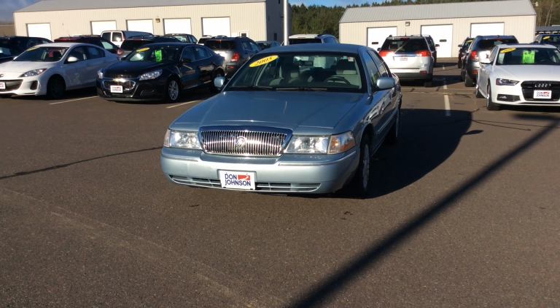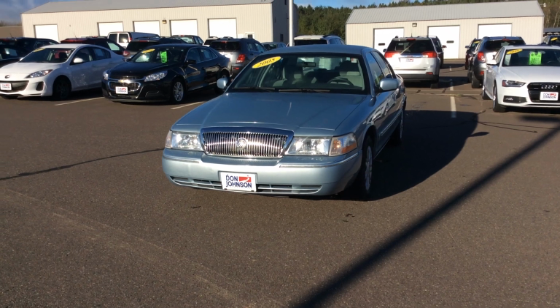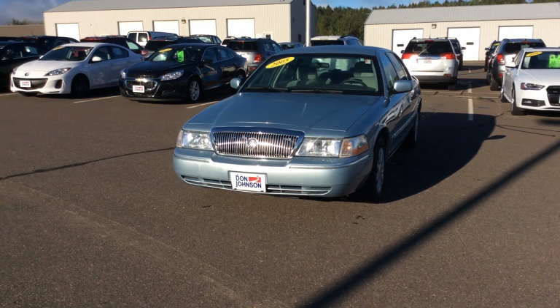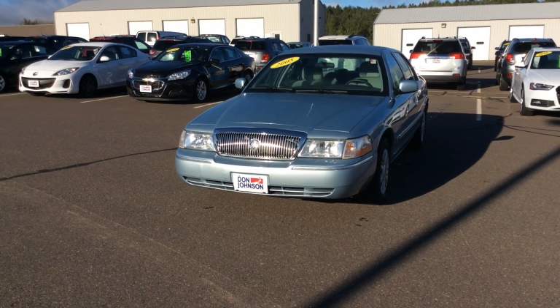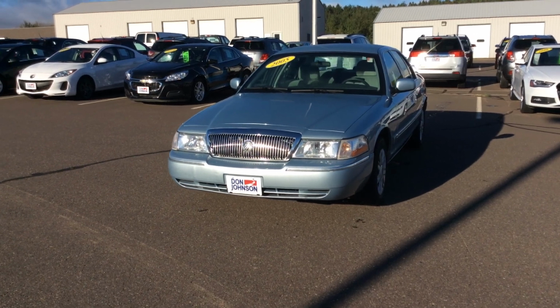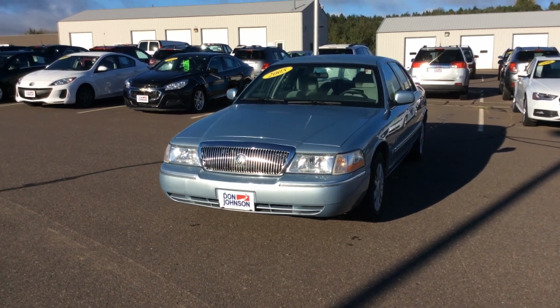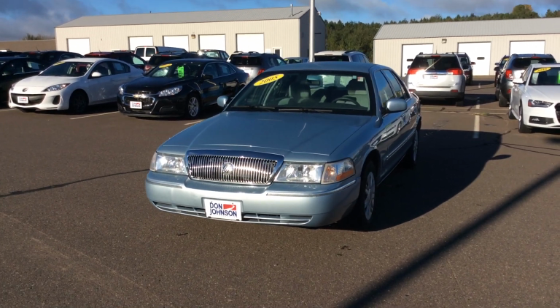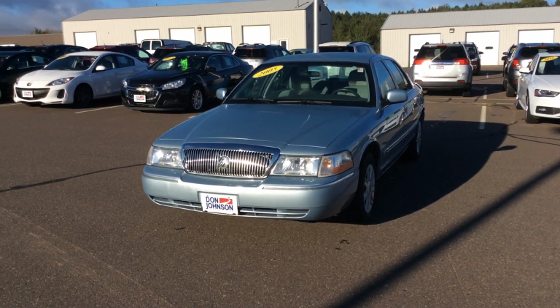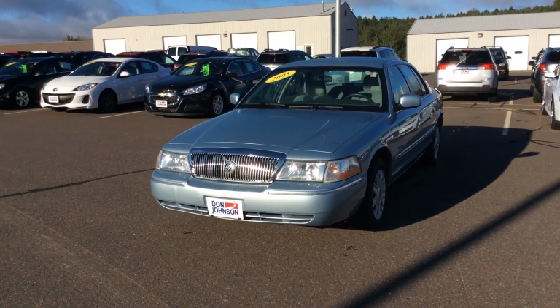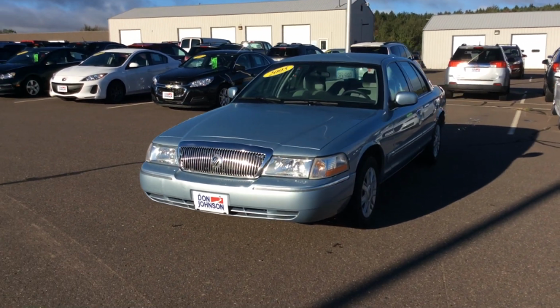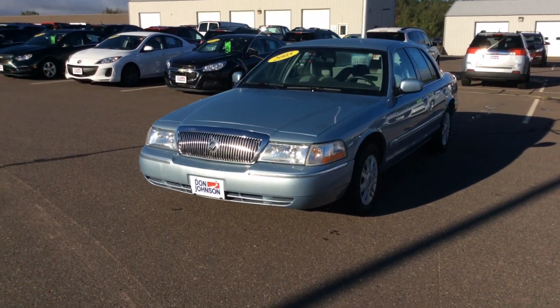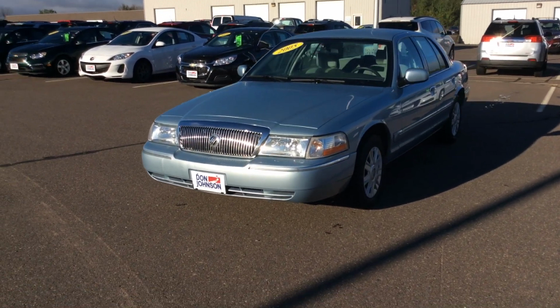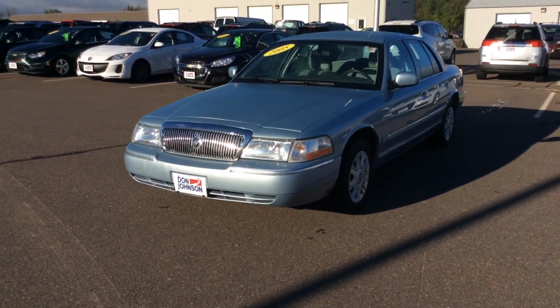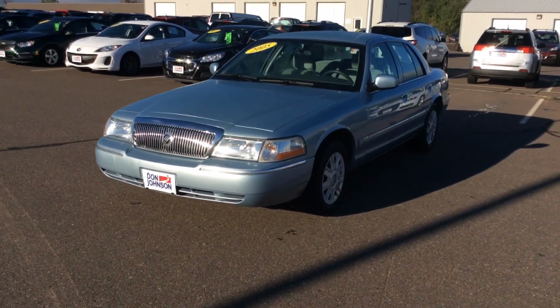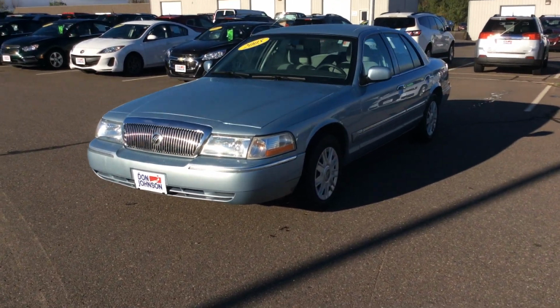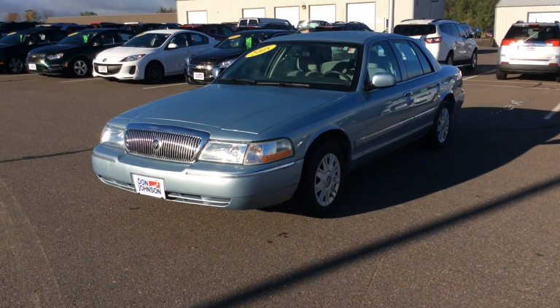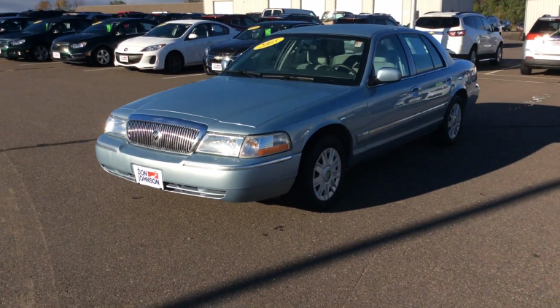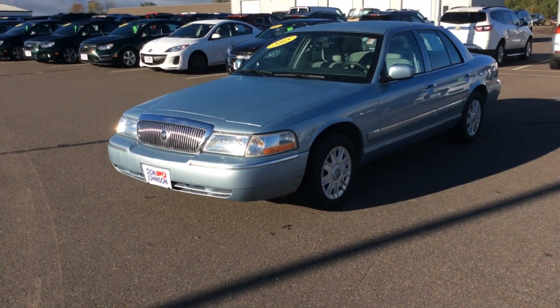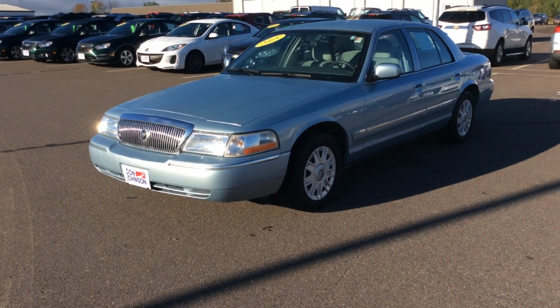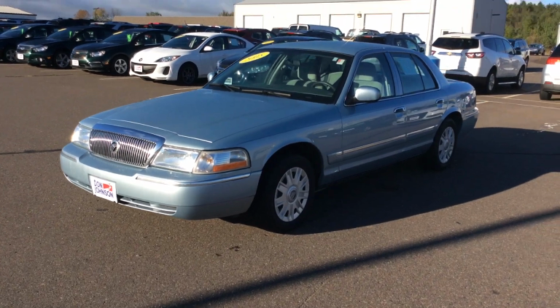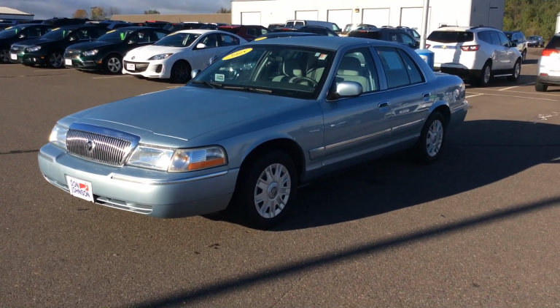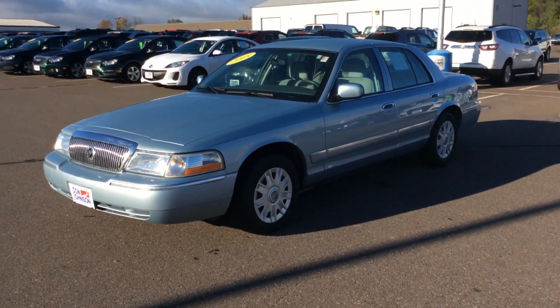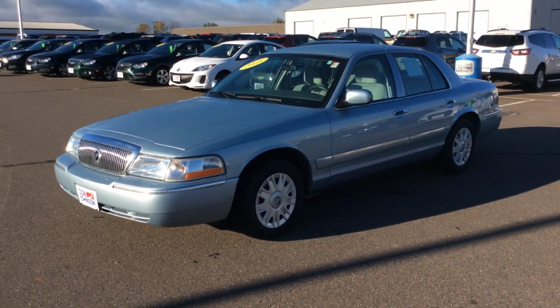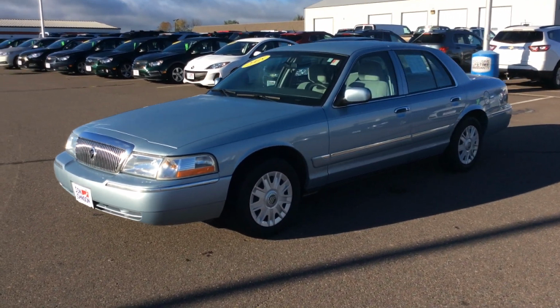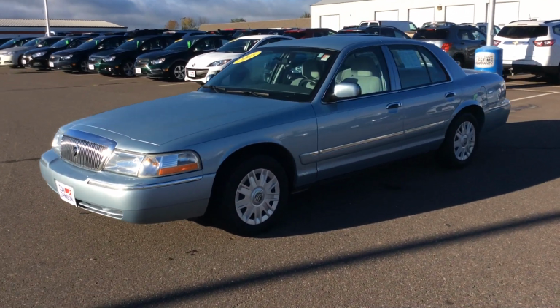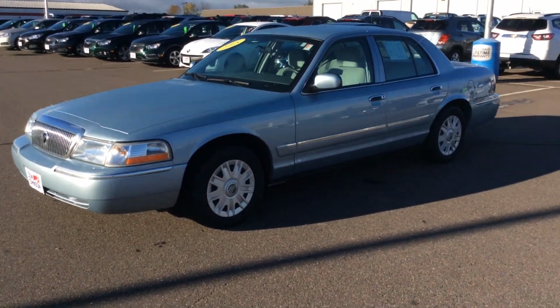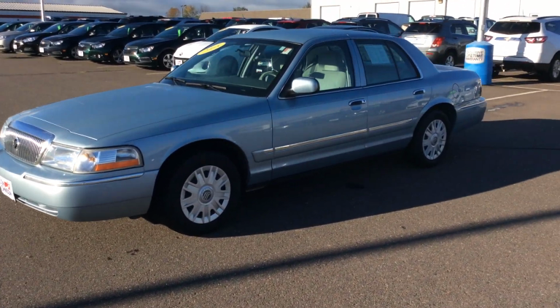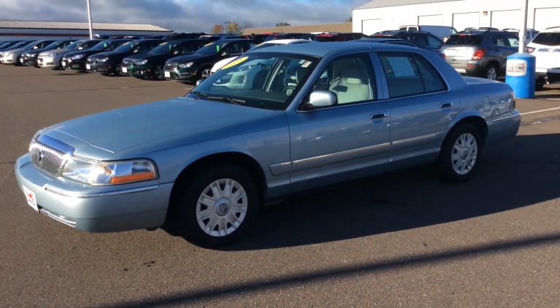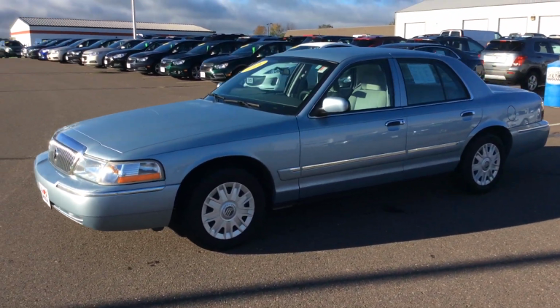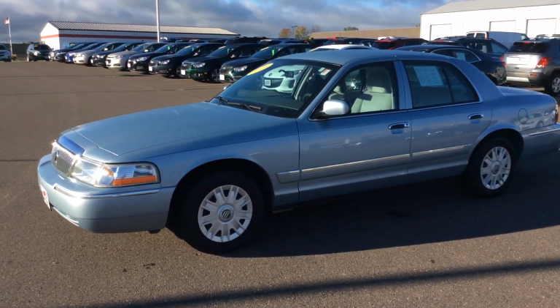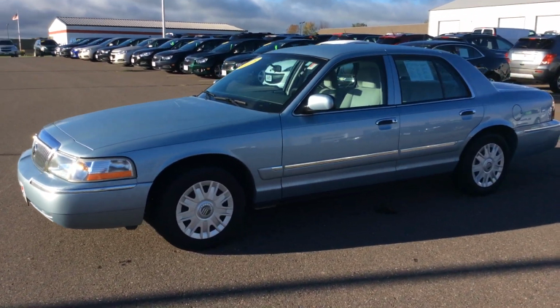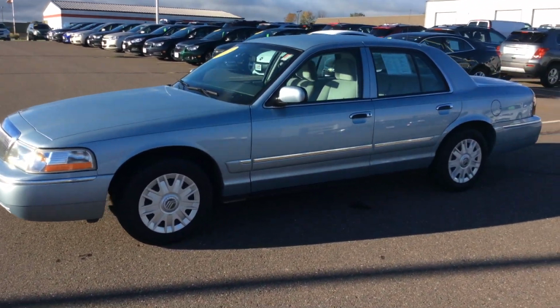Hey everyone, it's Cody with Don Johnson Motors up here in Rice Lake, Wisconsin. Today we're going to be looking at a 2005 Mercury Grand Marquis.